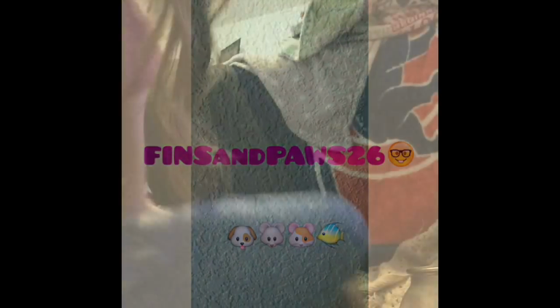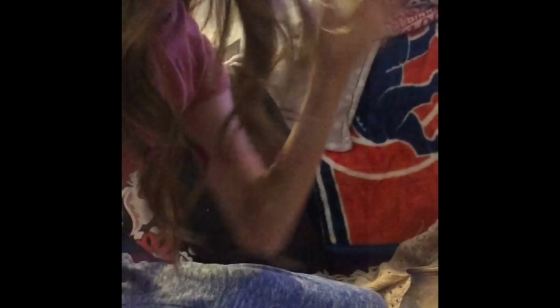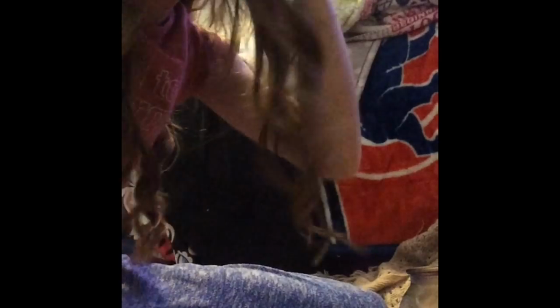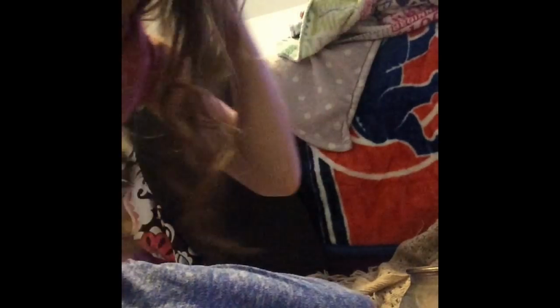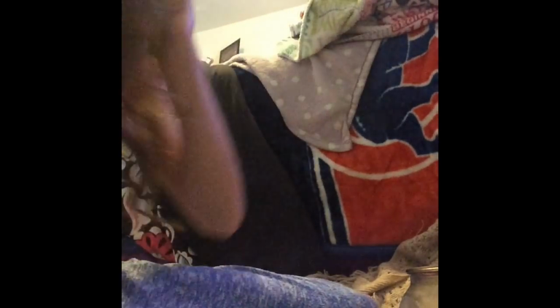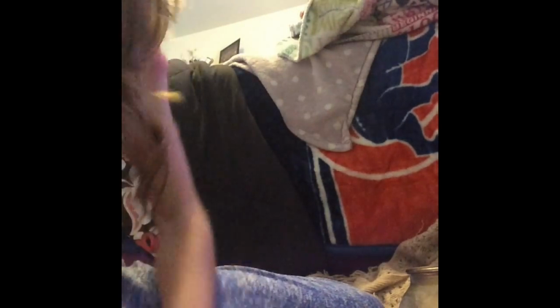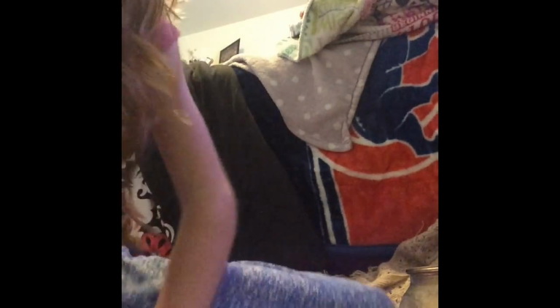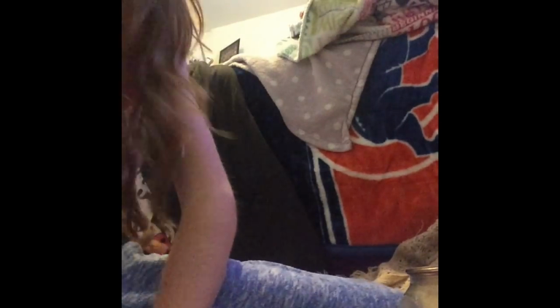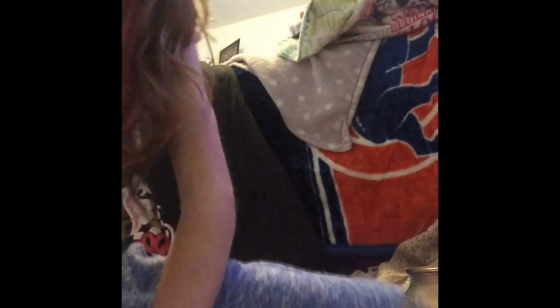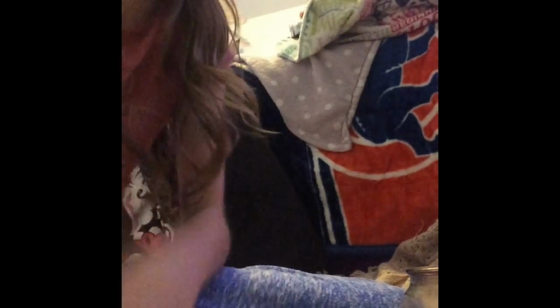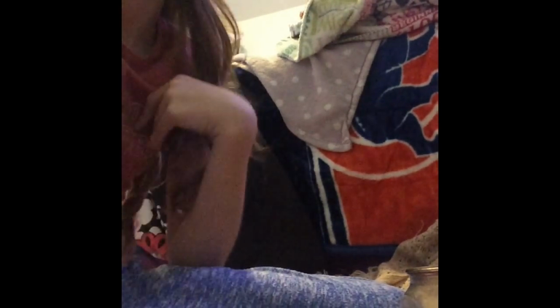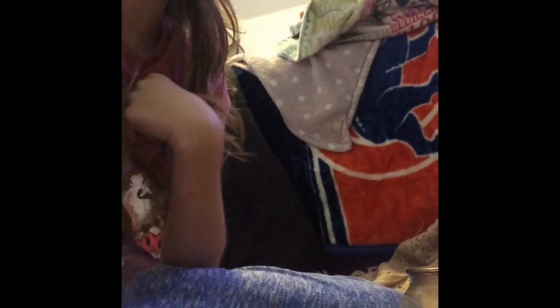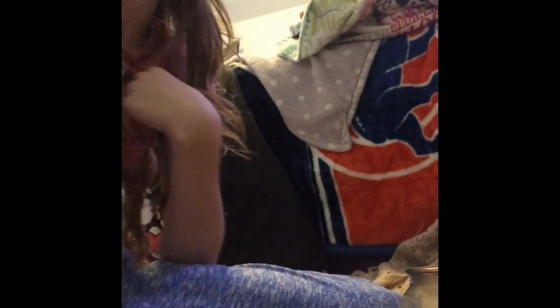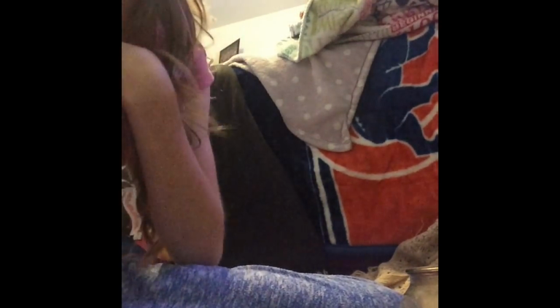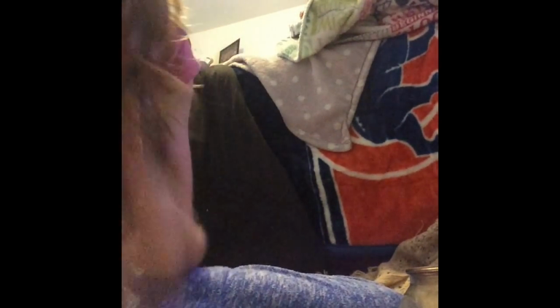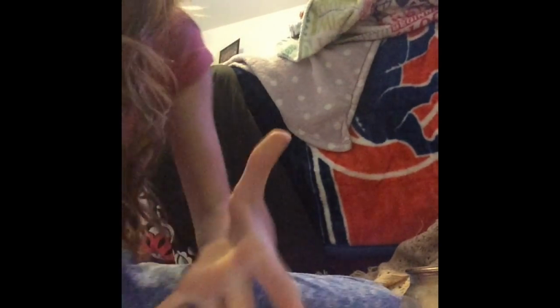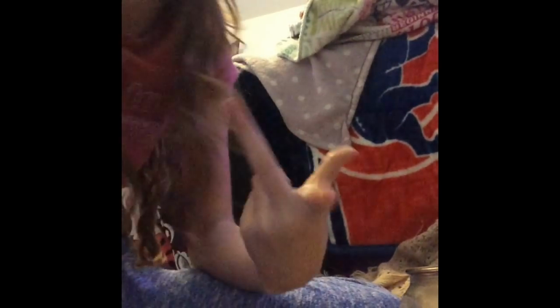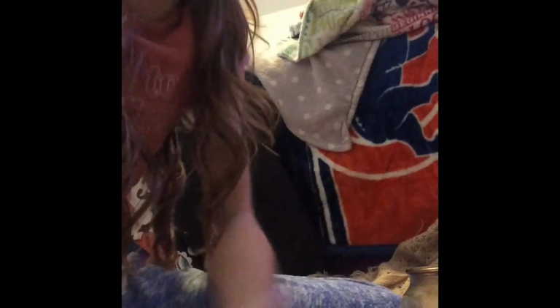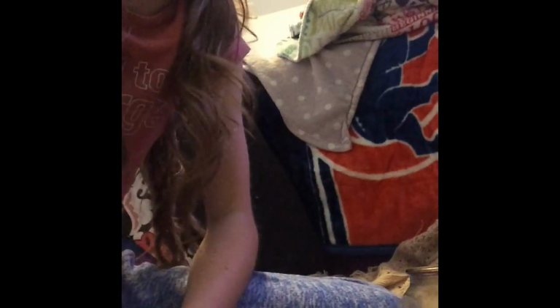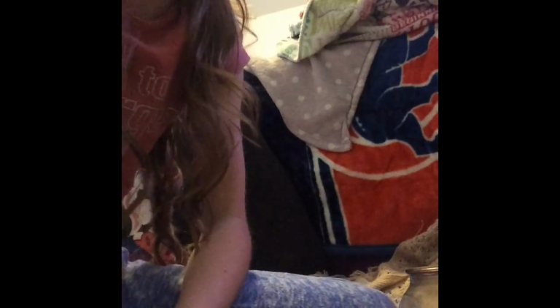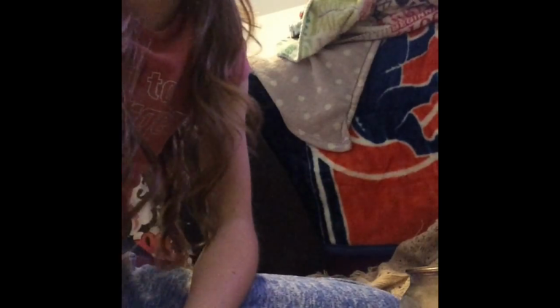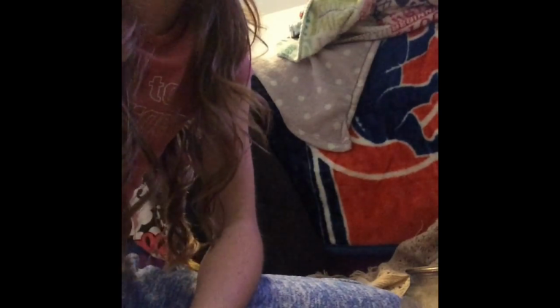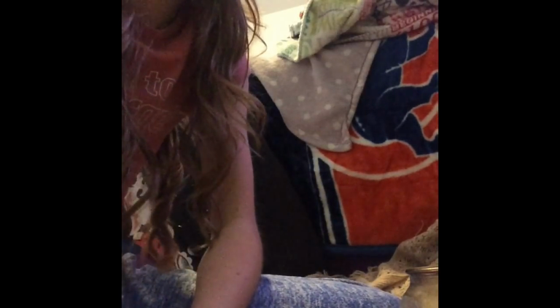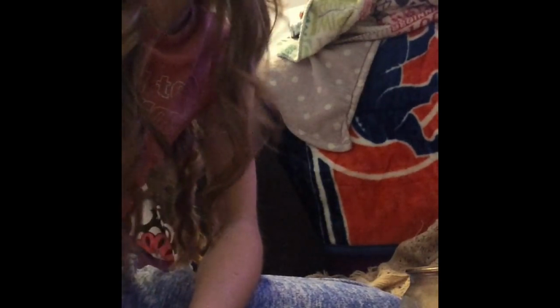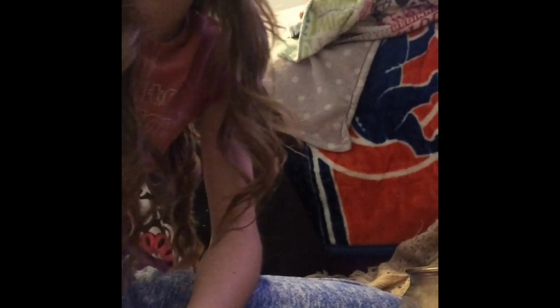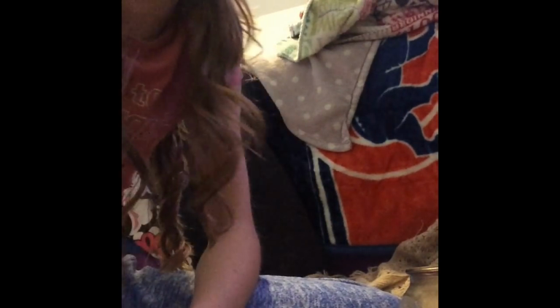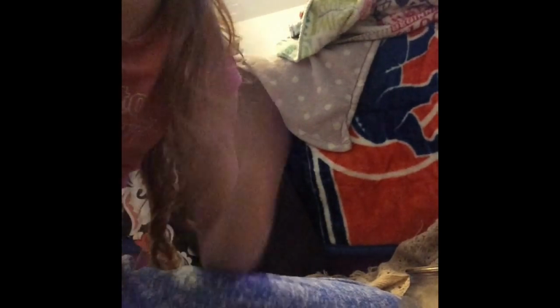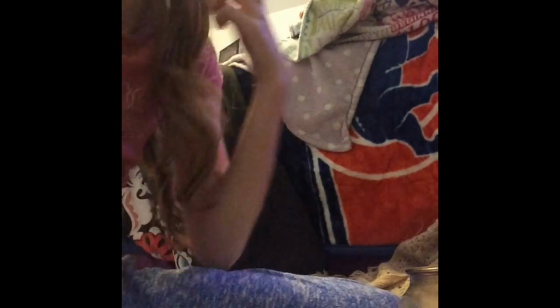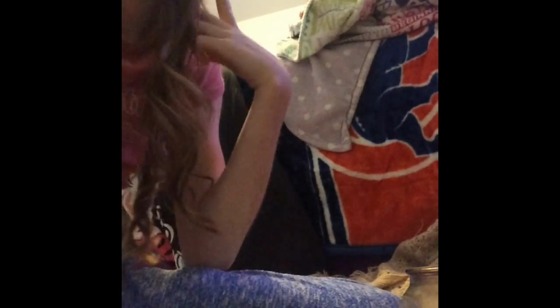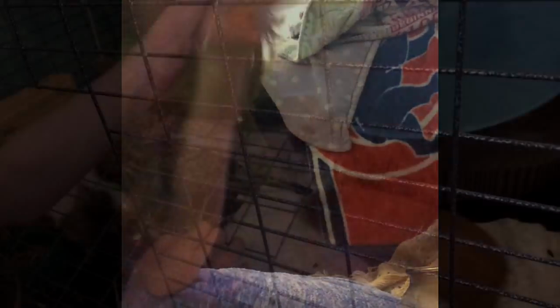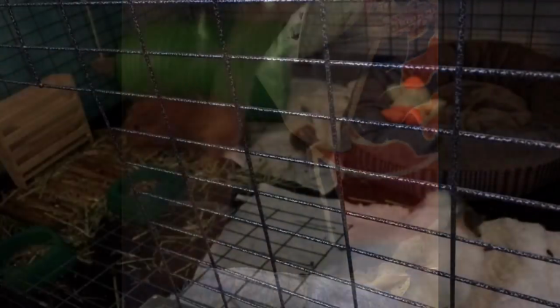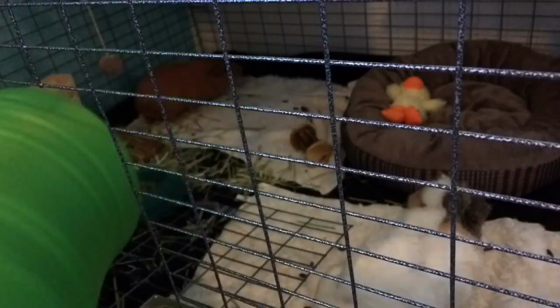Happy Easter! Today's video is just going to be a video on me kind of spot cleaning the guinea pigs' cage. I'm excited about this video, so let's just get right into it.